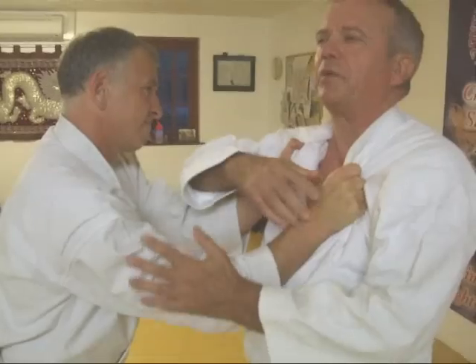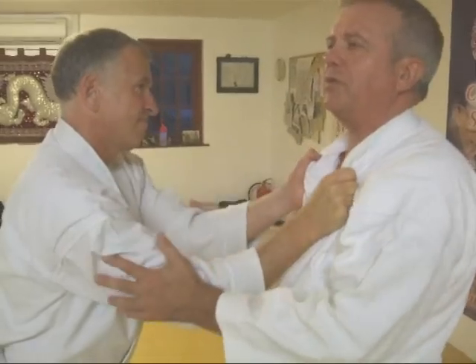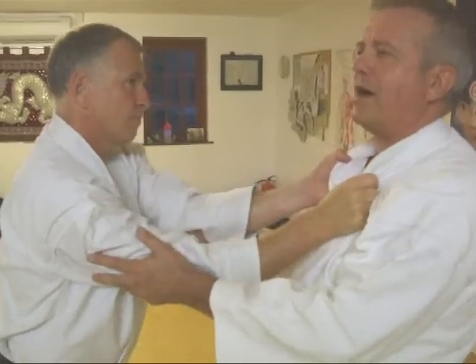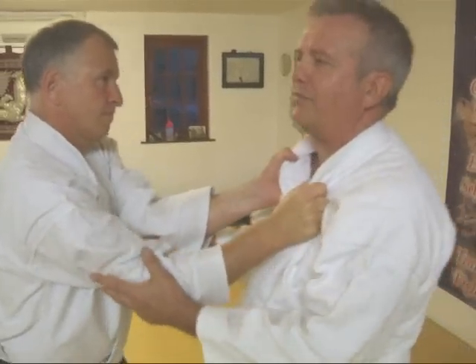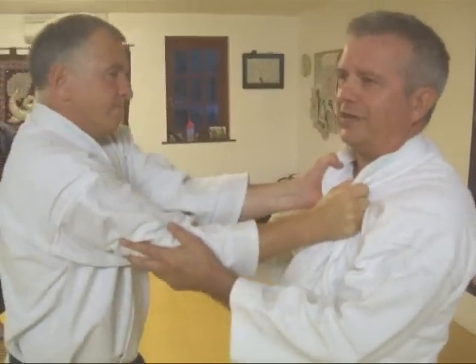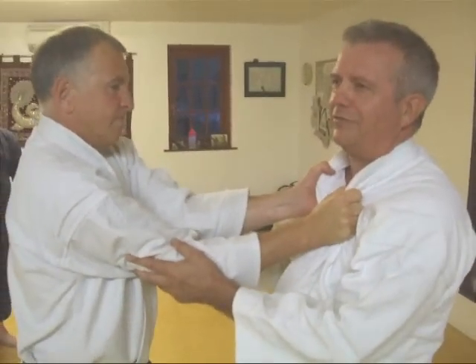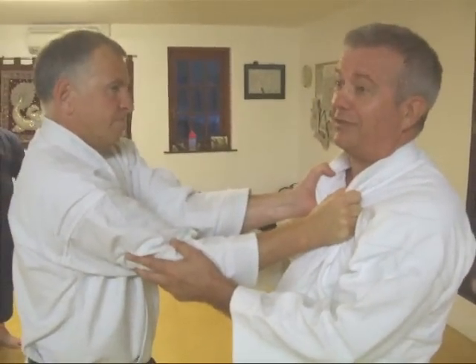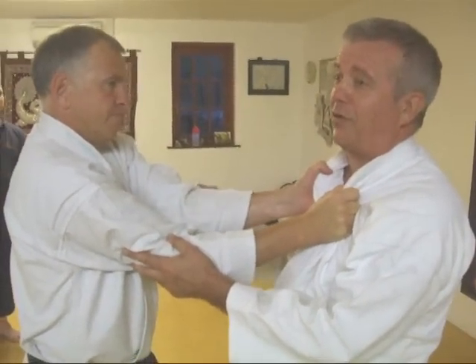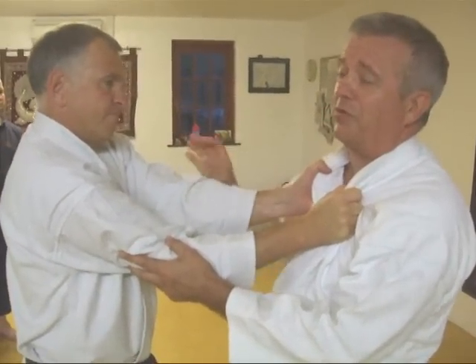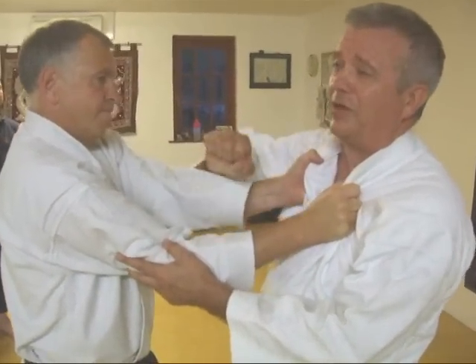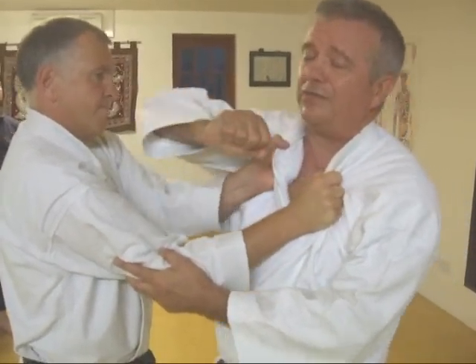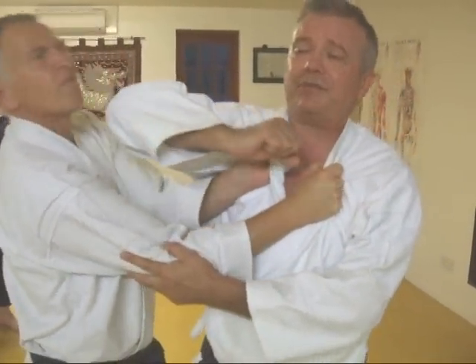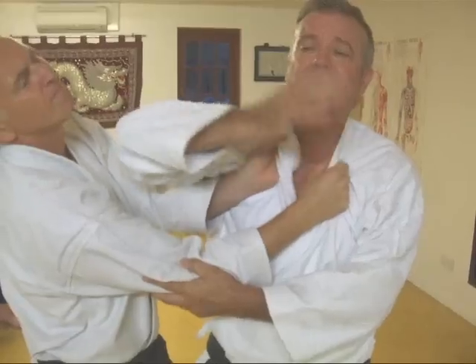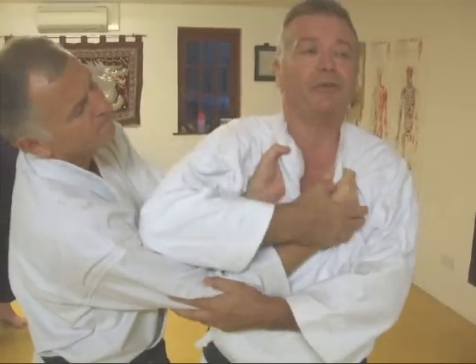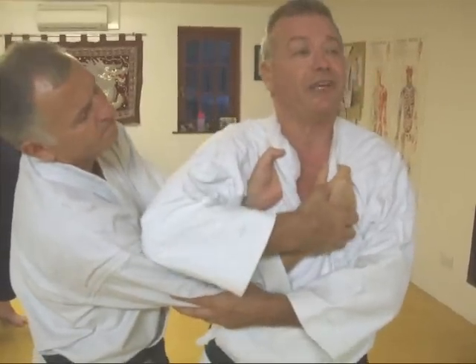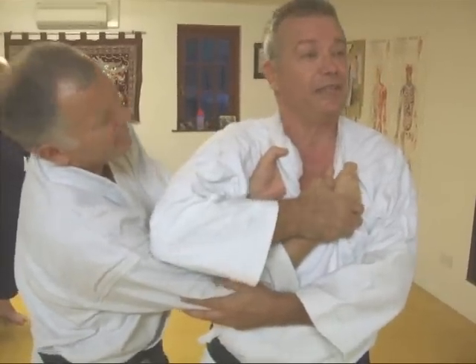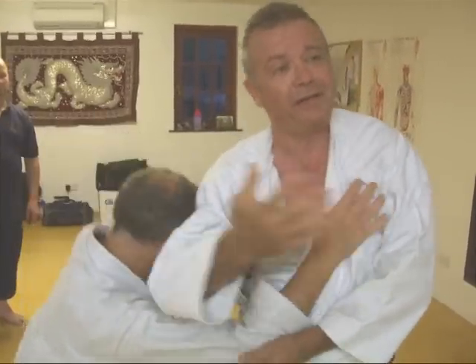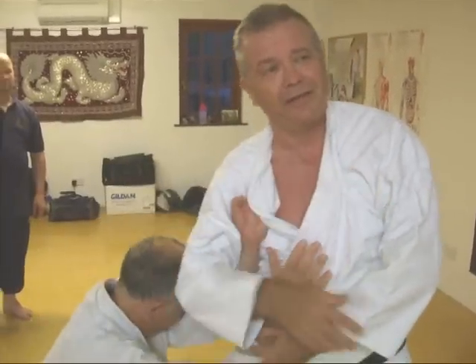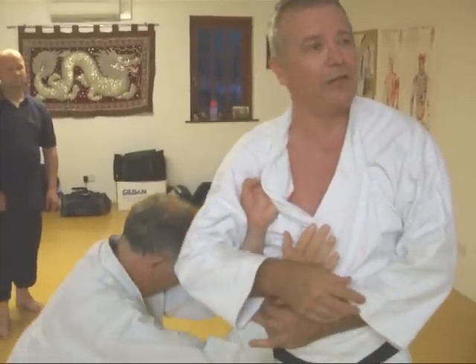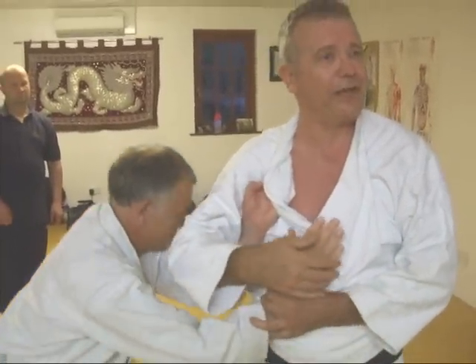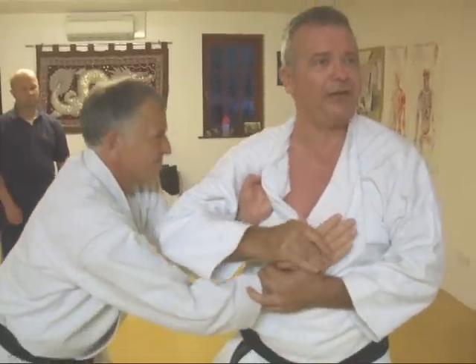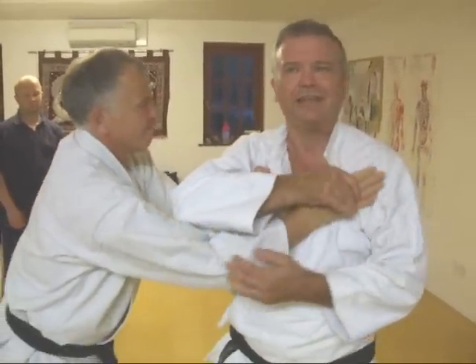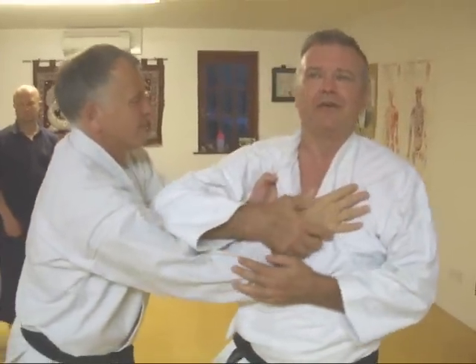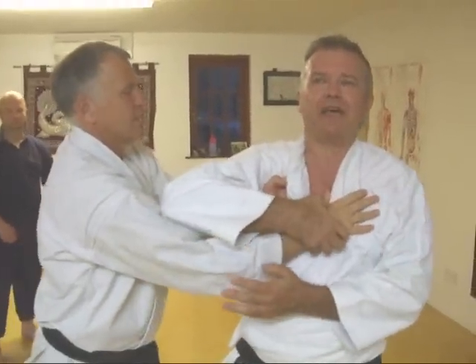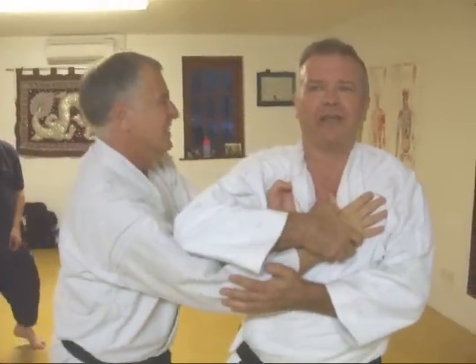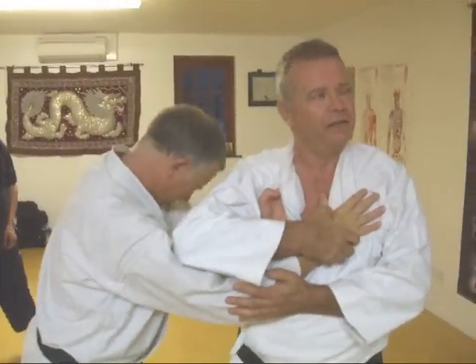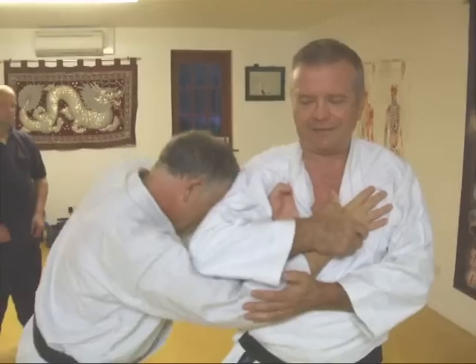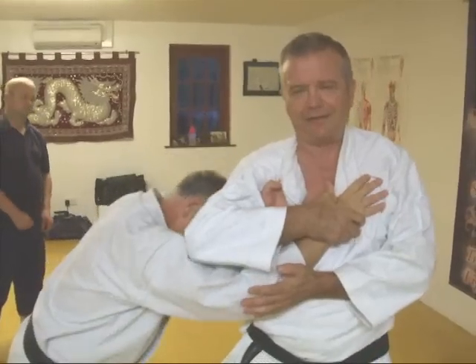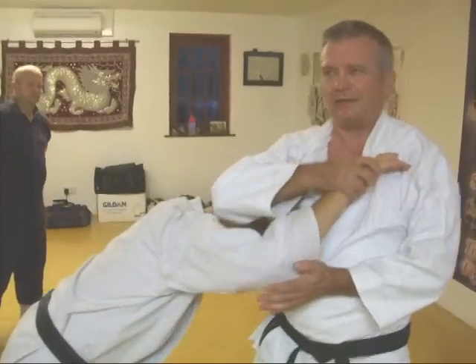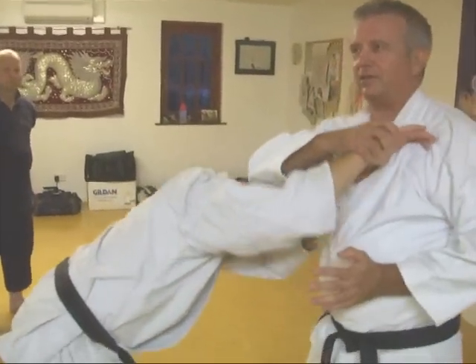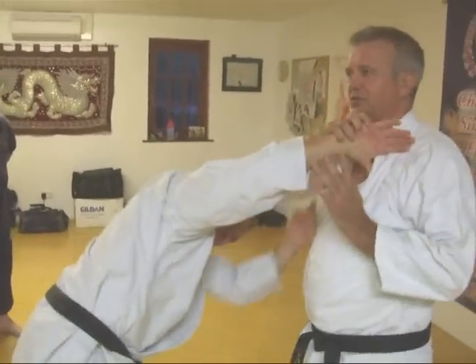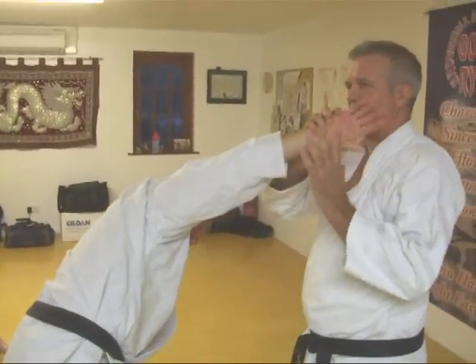Bear in mind that you've done this: you've restricted his forward movement, you've clipped him on the chin, knocked him off senseless, and we'll loosen that up. Once that goes in, bring this across to here.